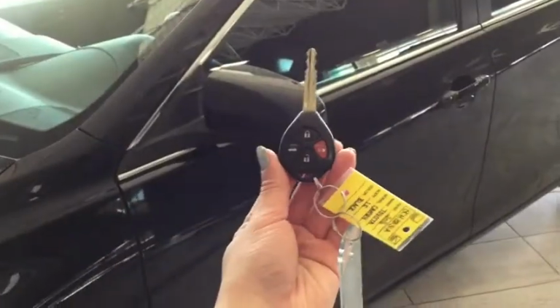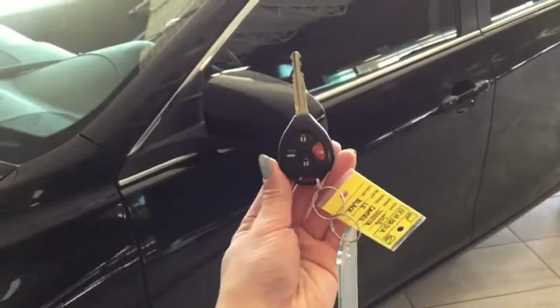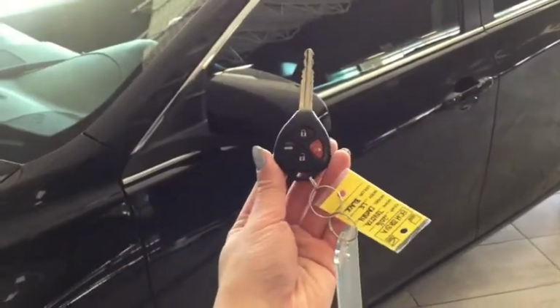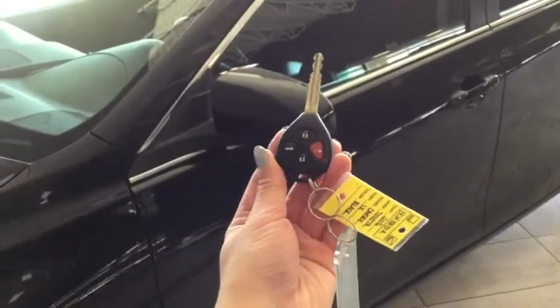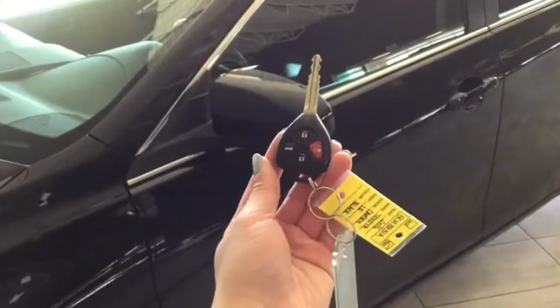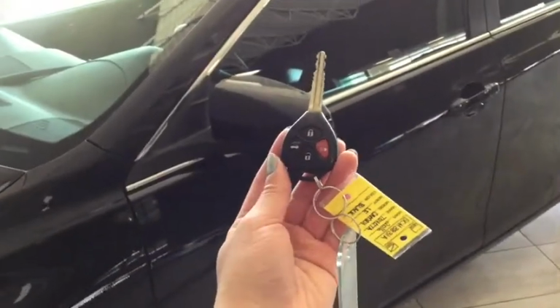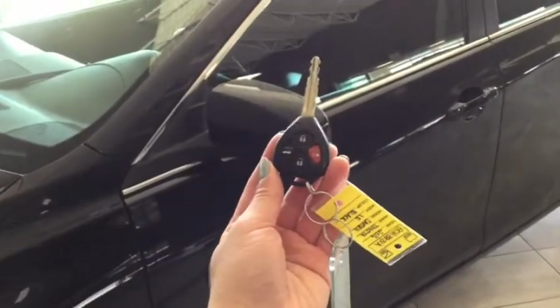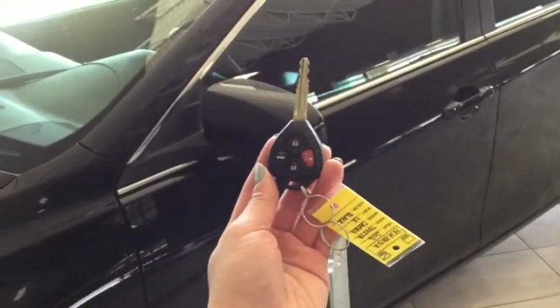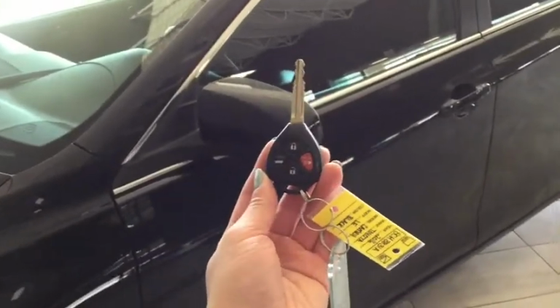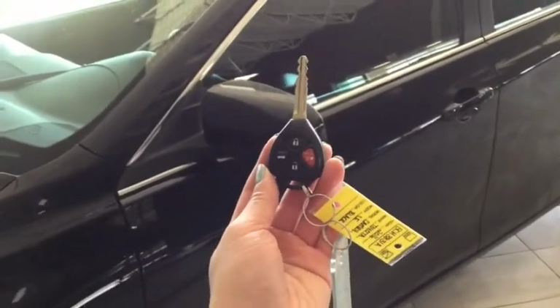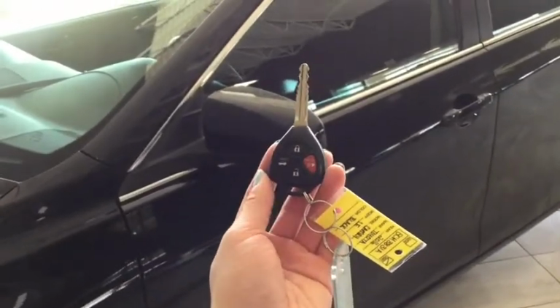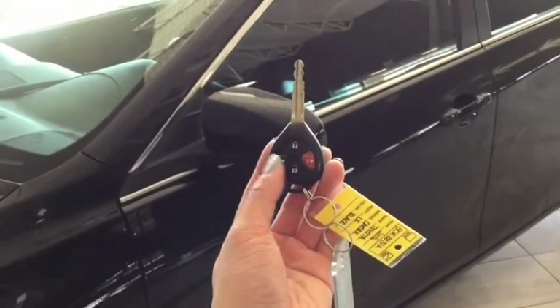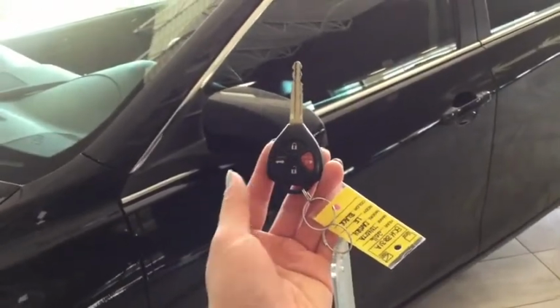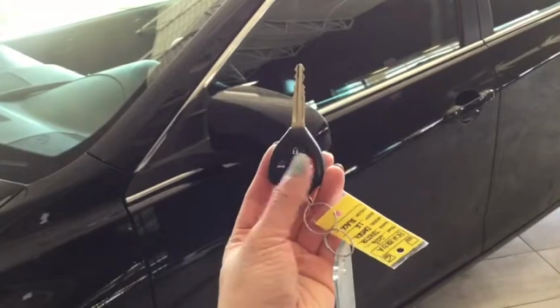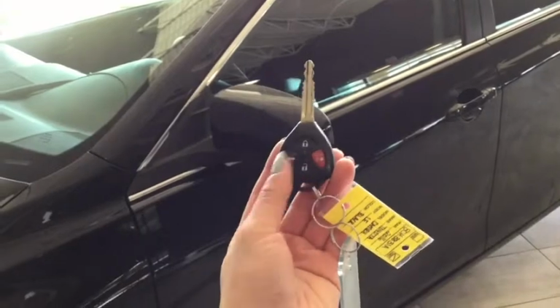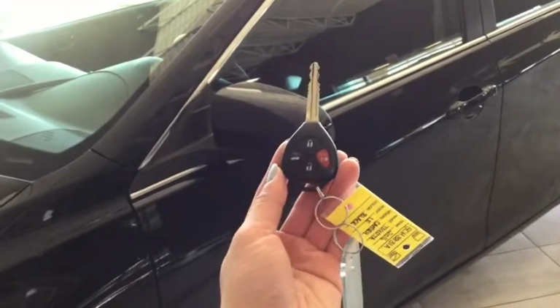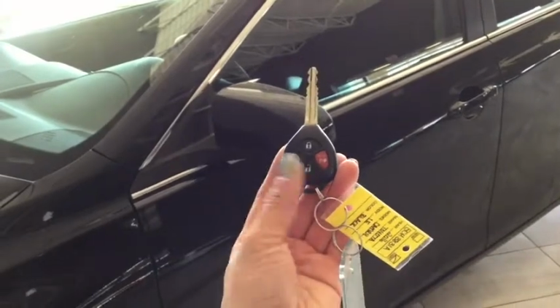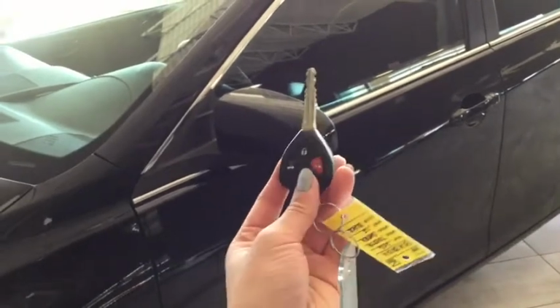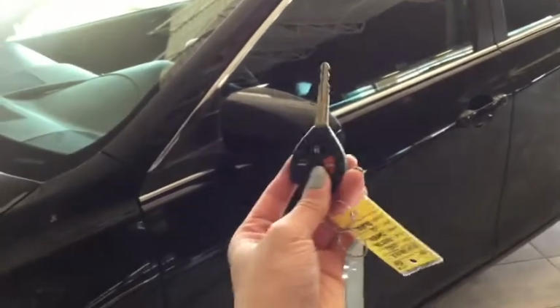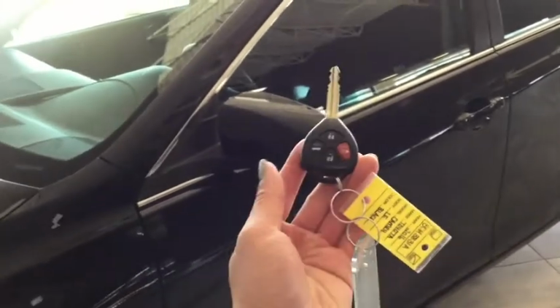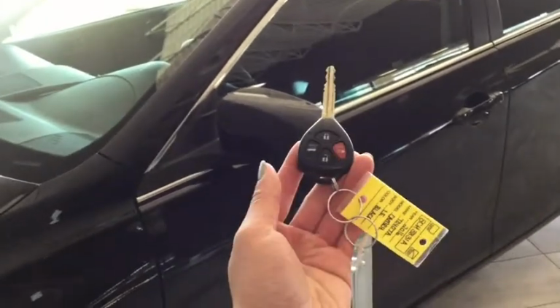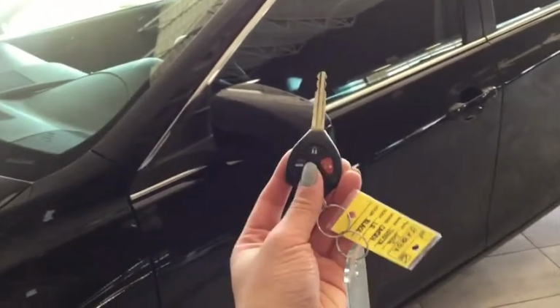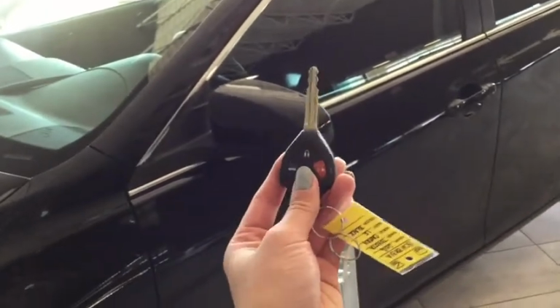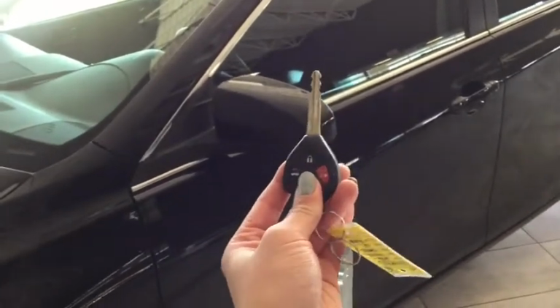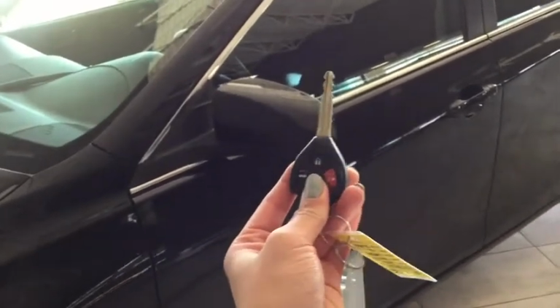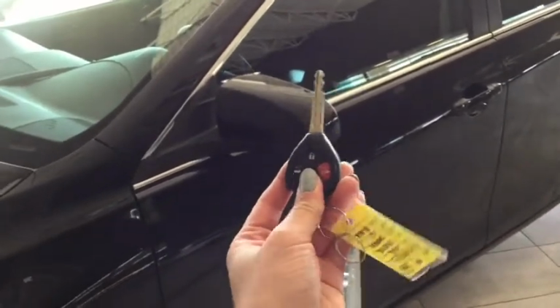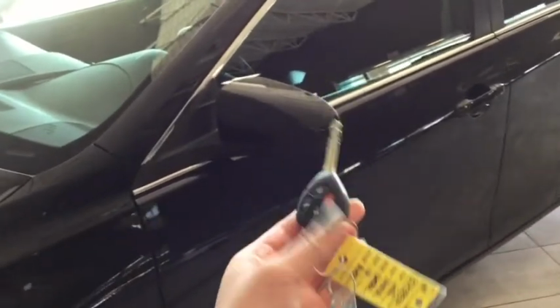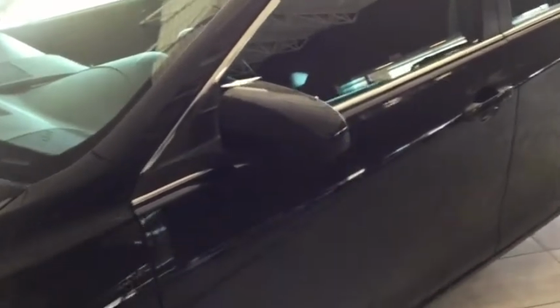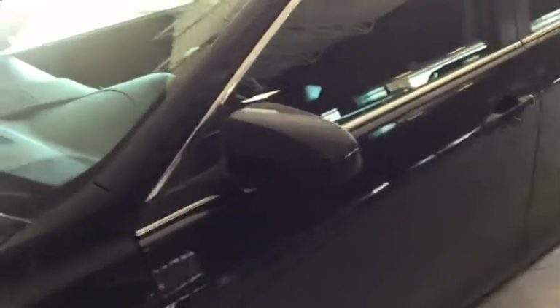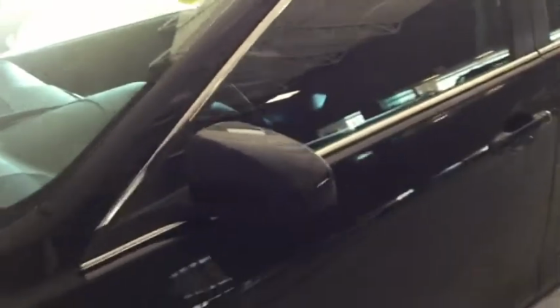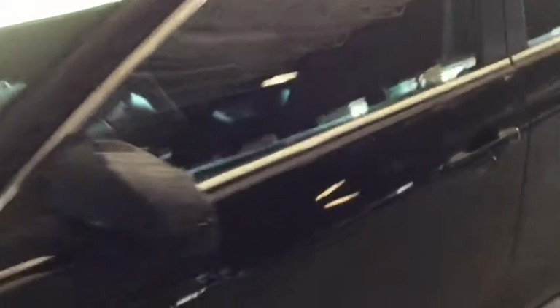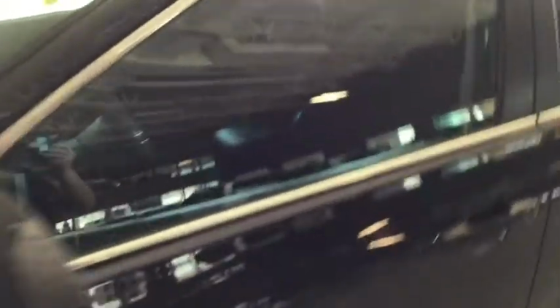Helping you into your Camry is your handy key fob. You have the lock, the unlock, as well as the trunk release and panic button. To unlock your driver's side, simply press once. To unlock all 4 doors, press twice.